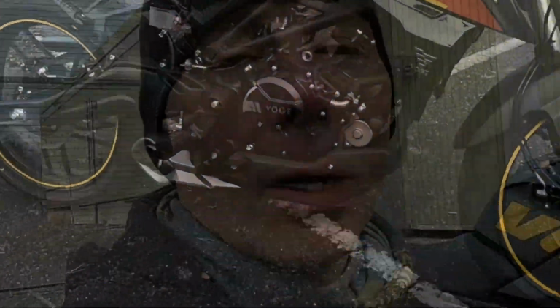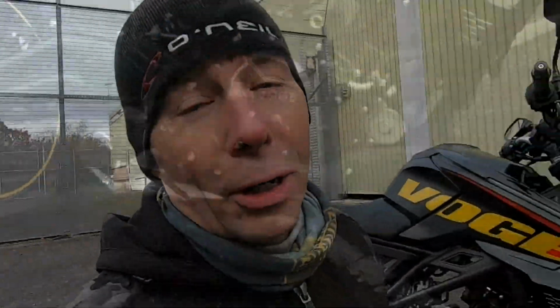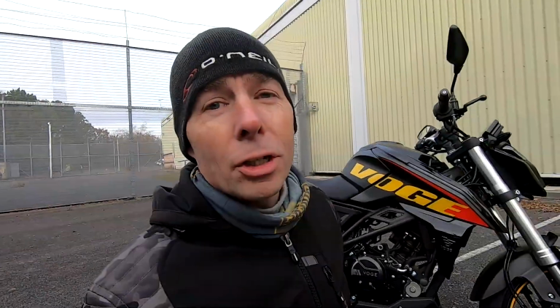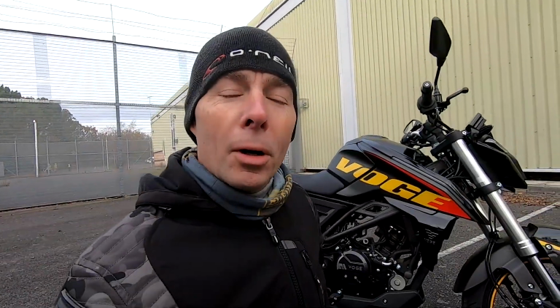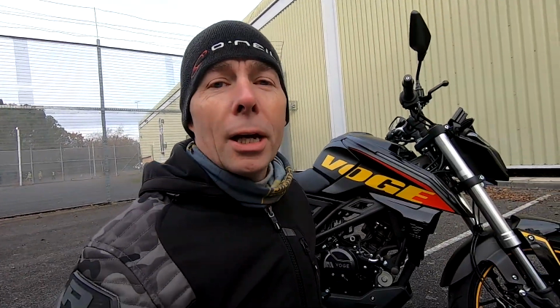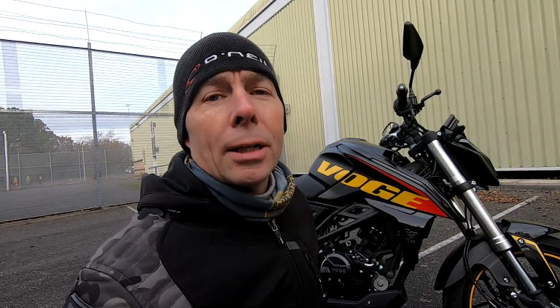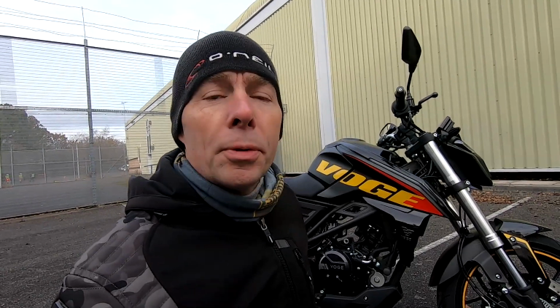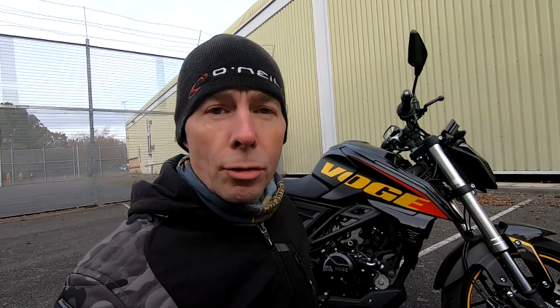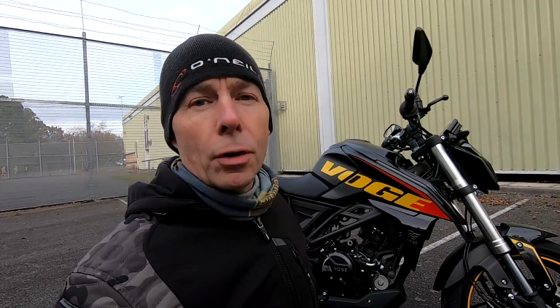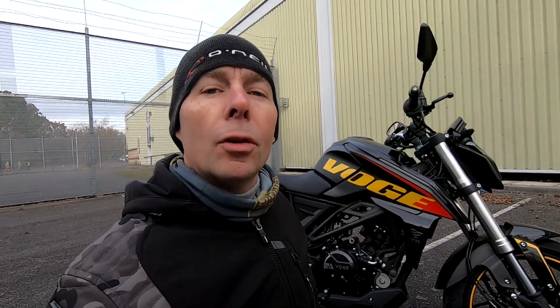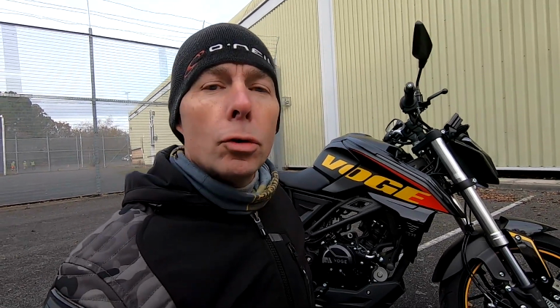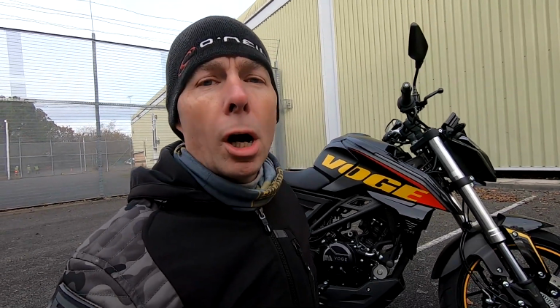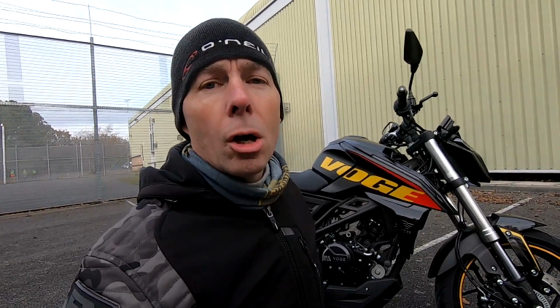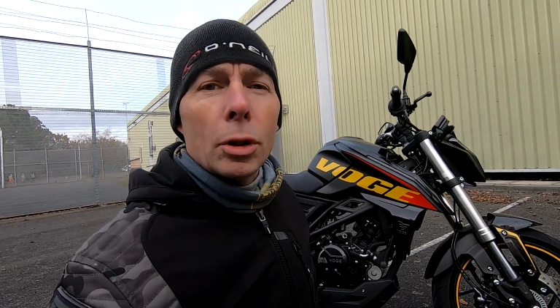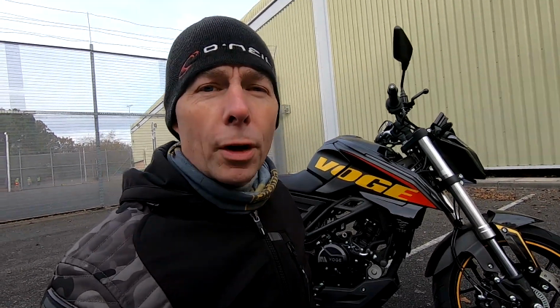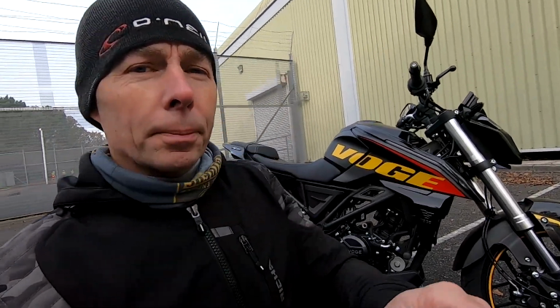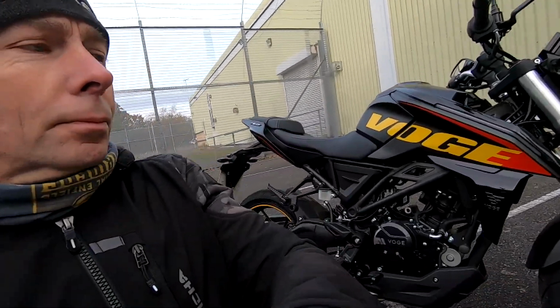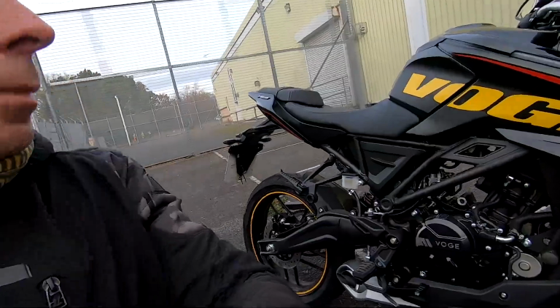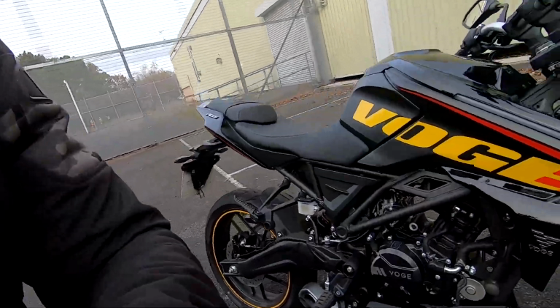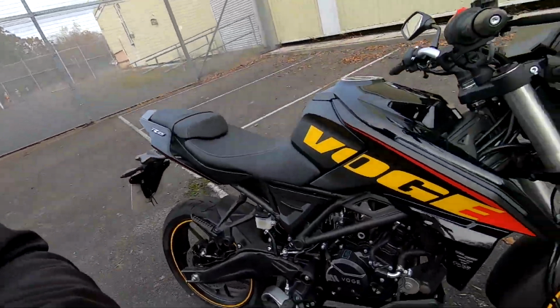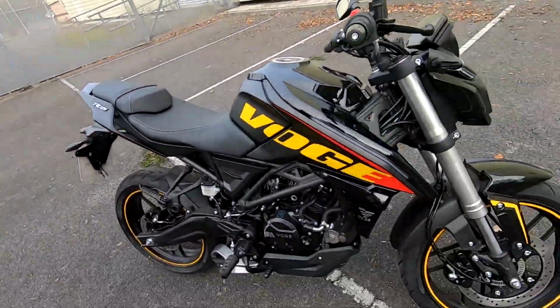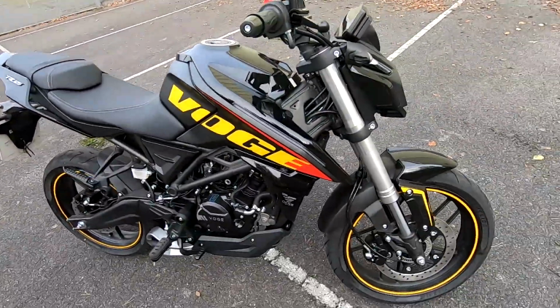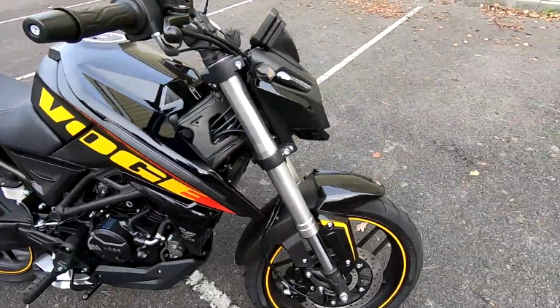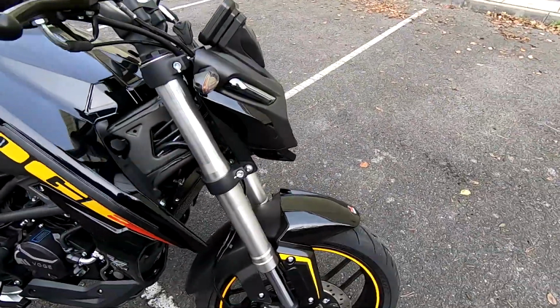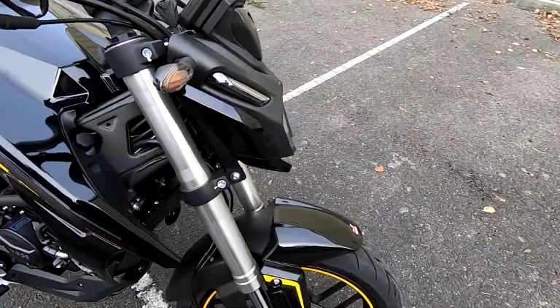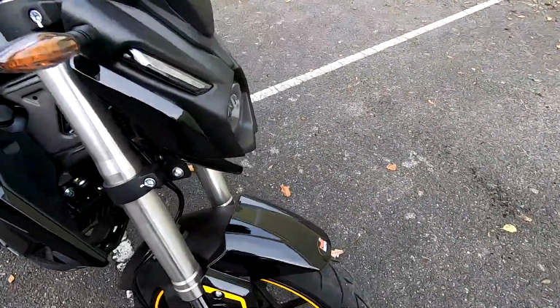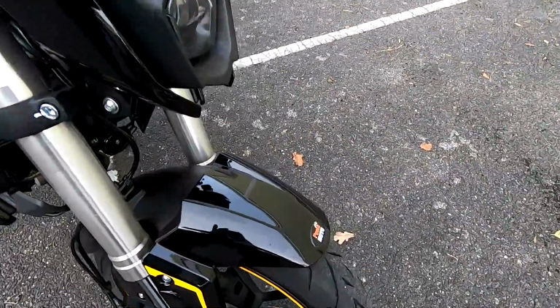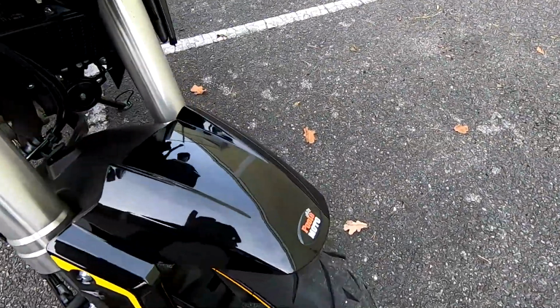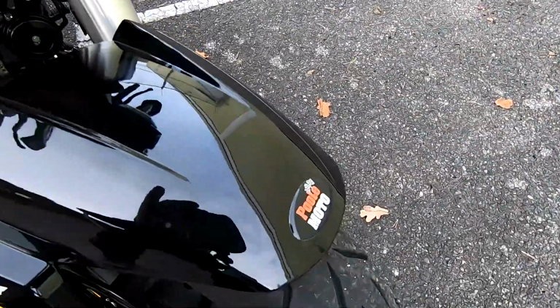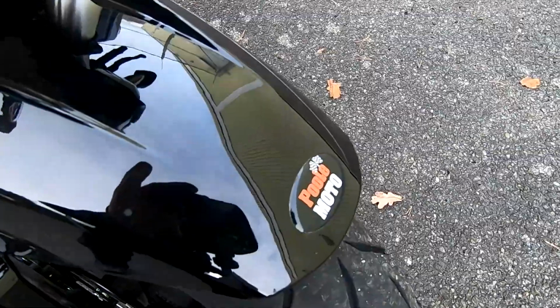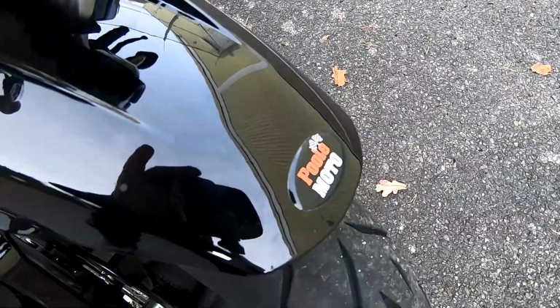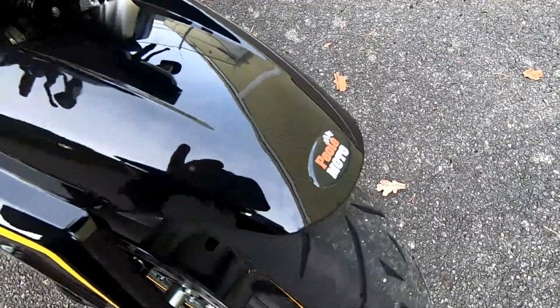Hi guys, Mark here, and welcome today to a review on the Vosges R125. Many thanks to Pool Moto here in the south of England for lending me this bike today.